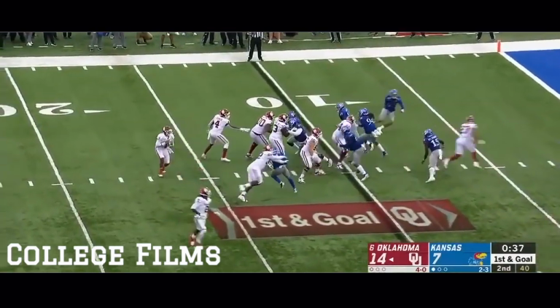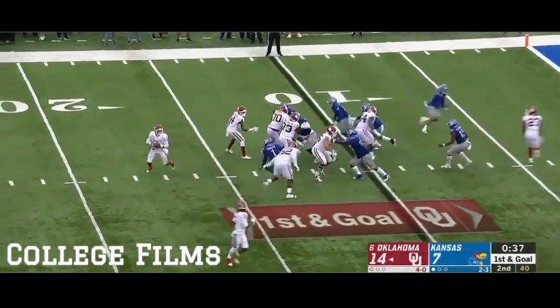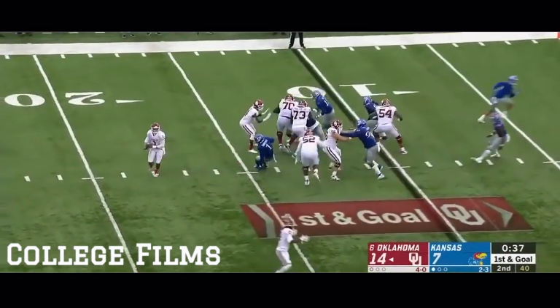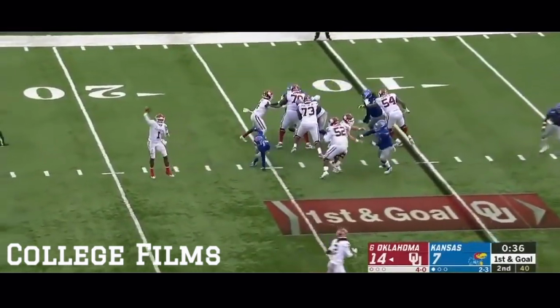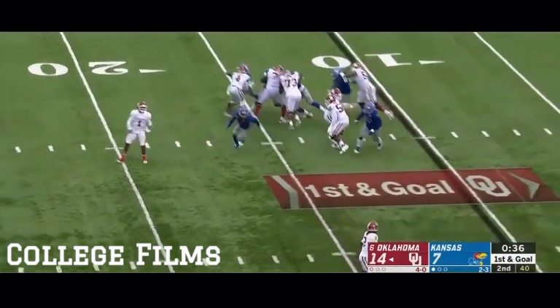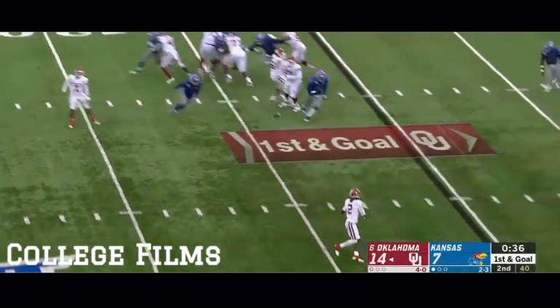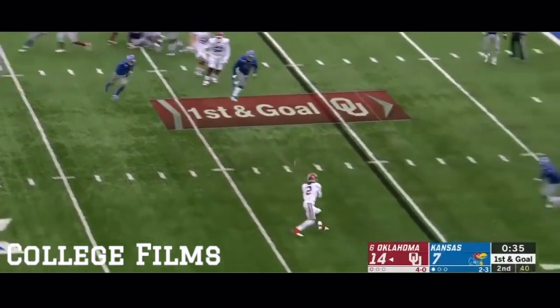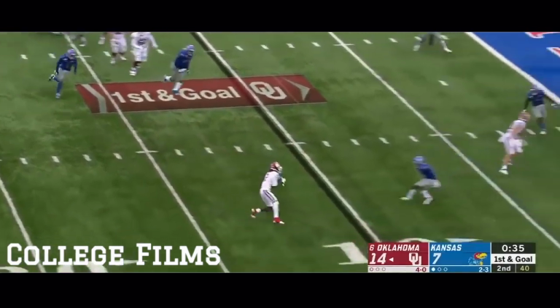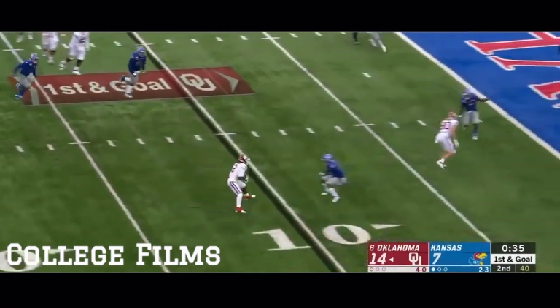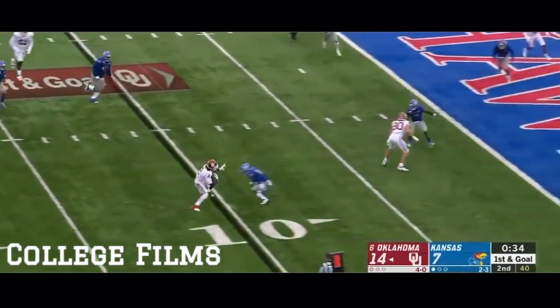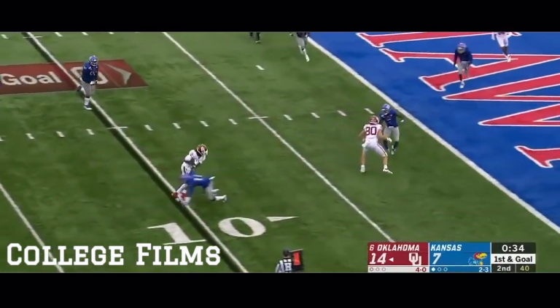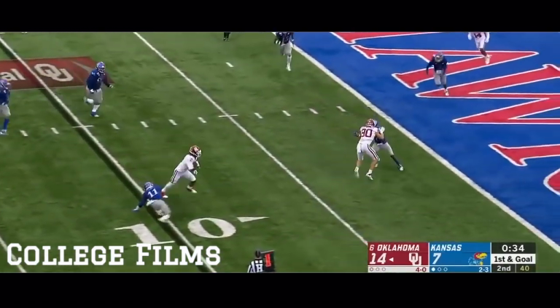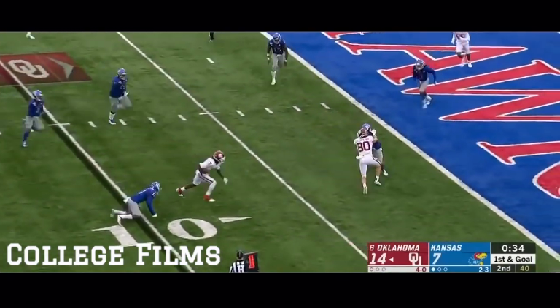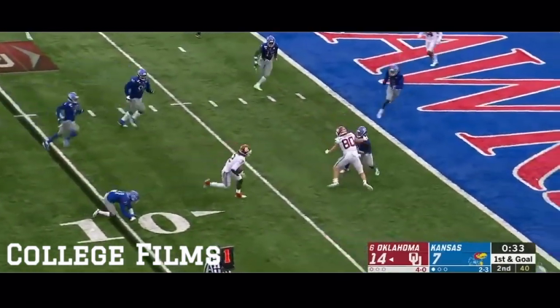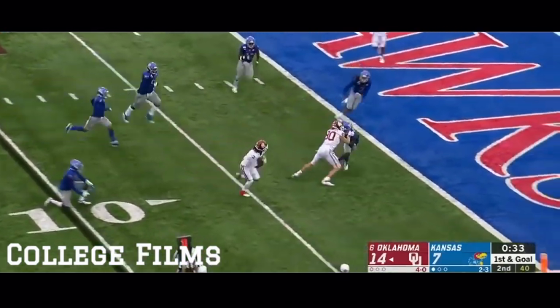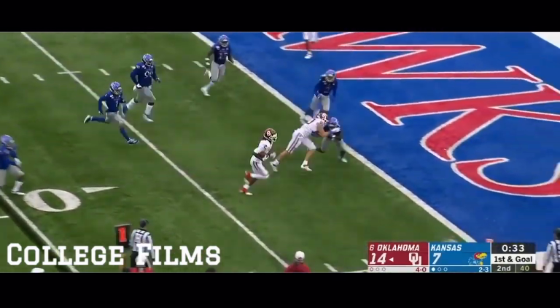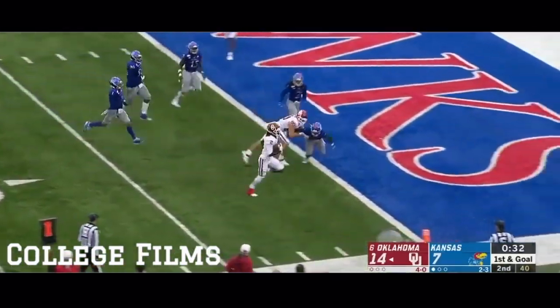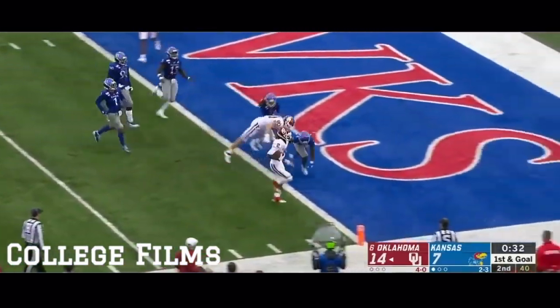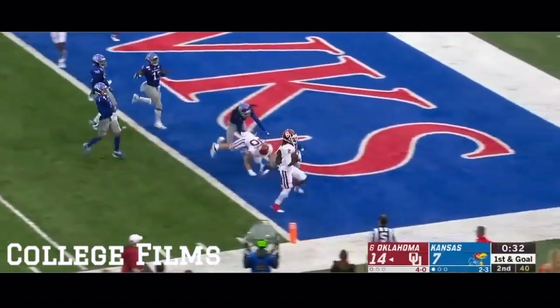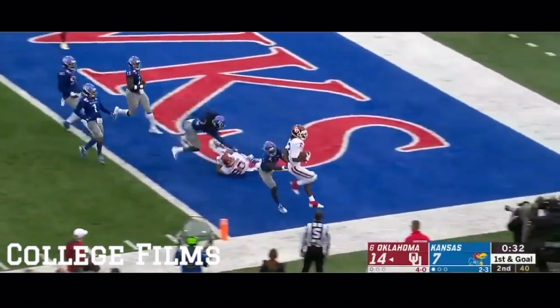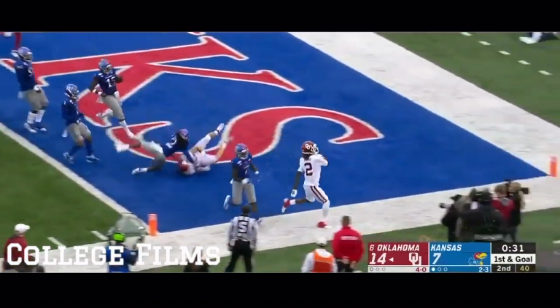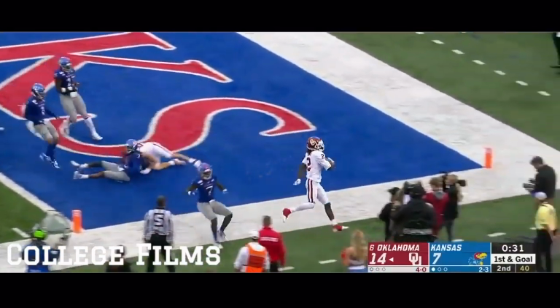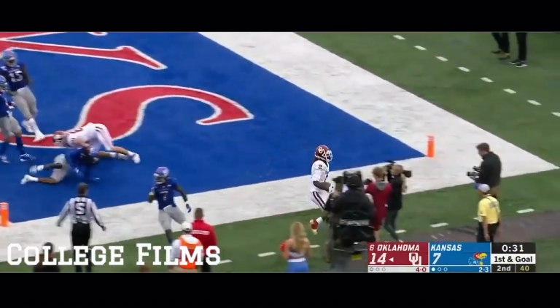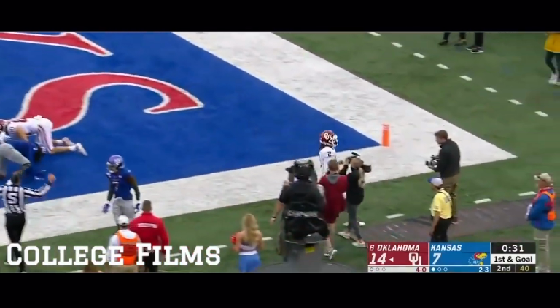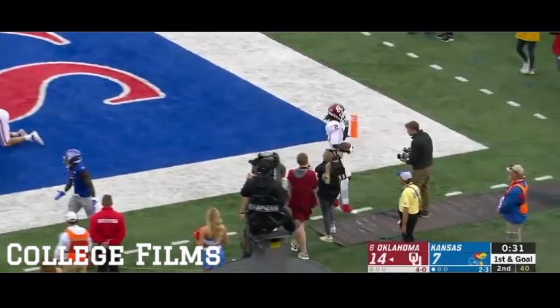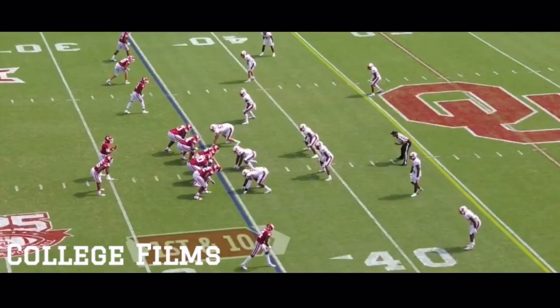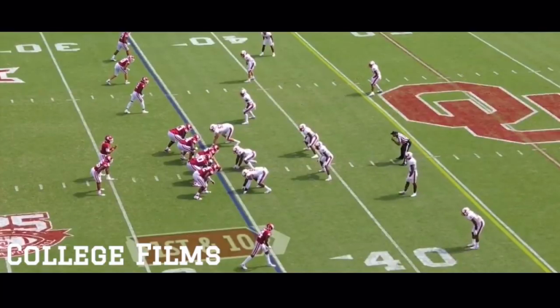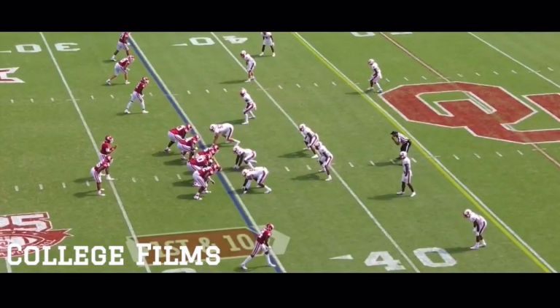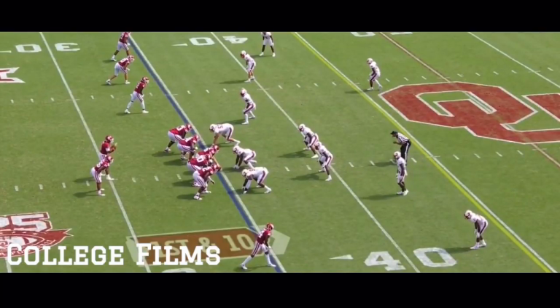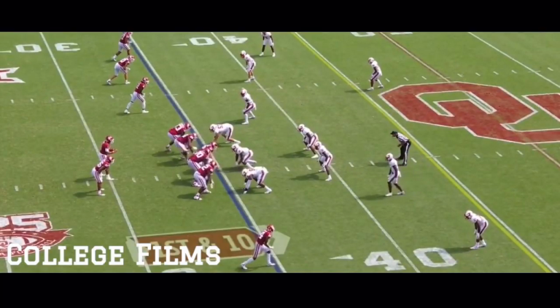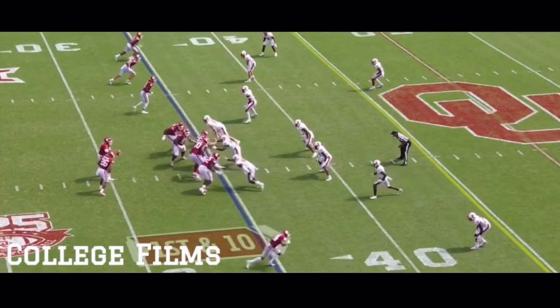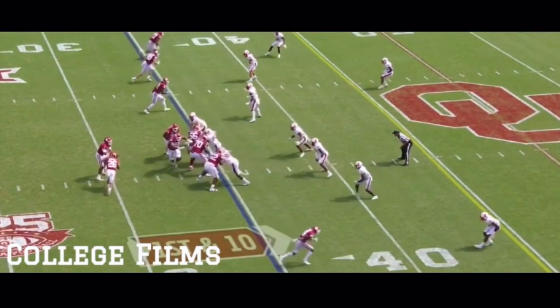Hurts throws and he swings it out to Lam — makes a guy miss and scores! Touchdown Sooners. First down at the 35.